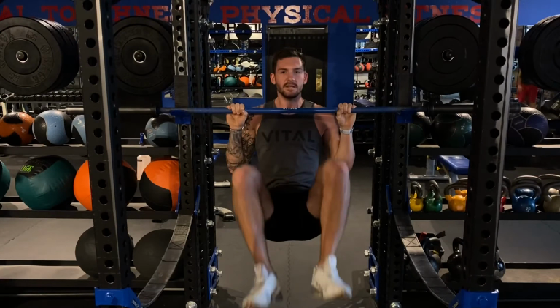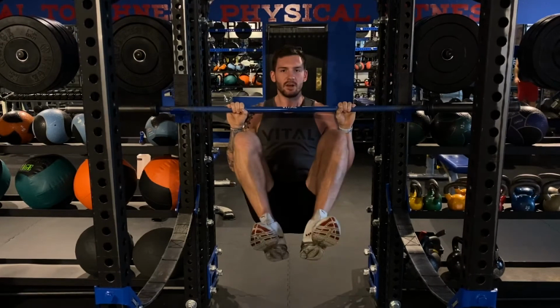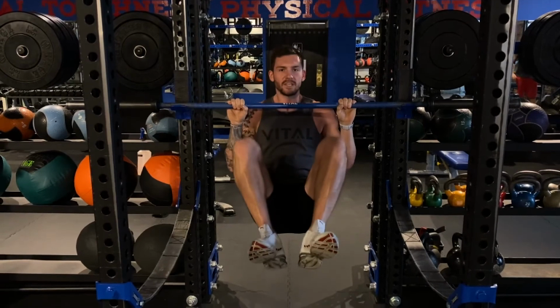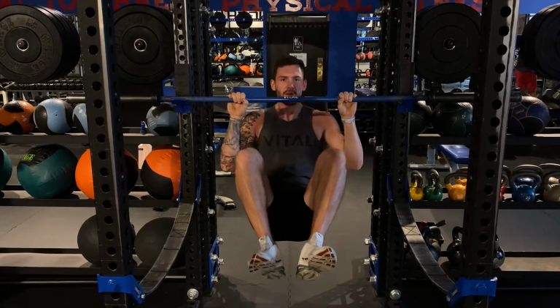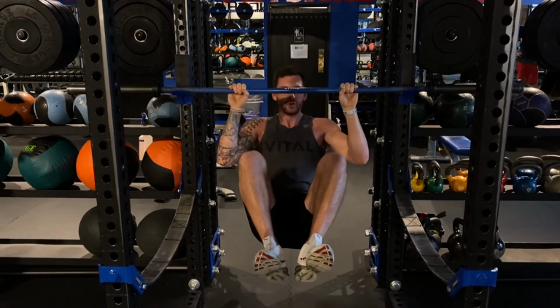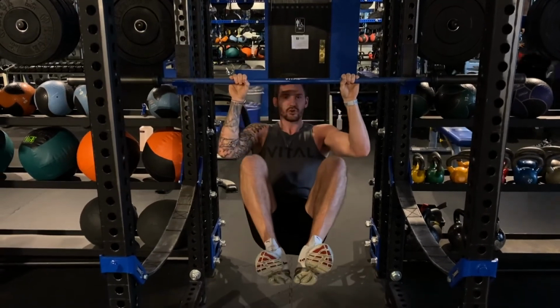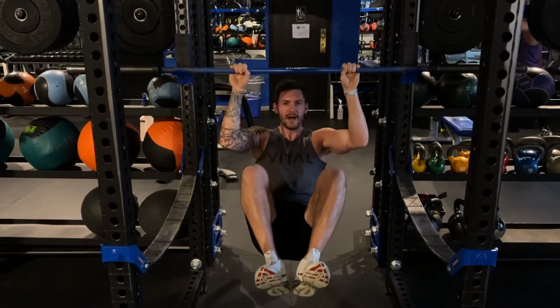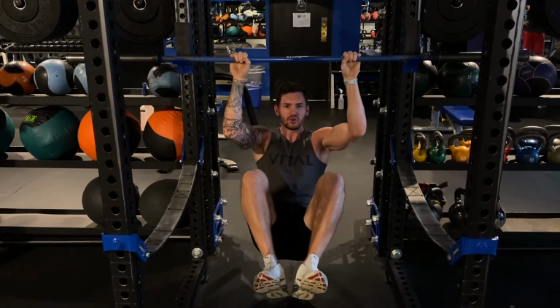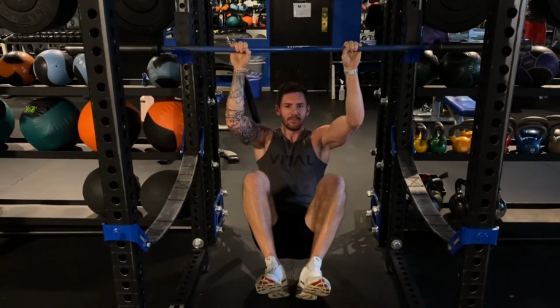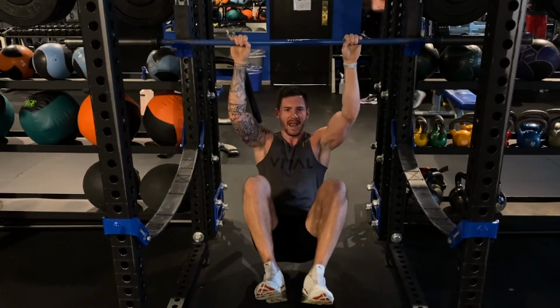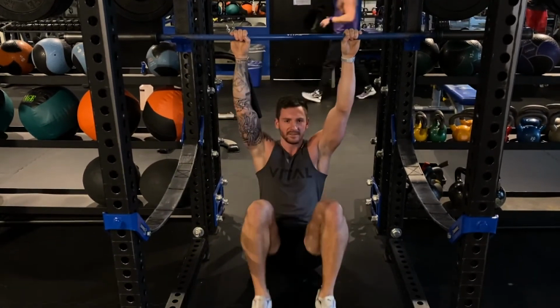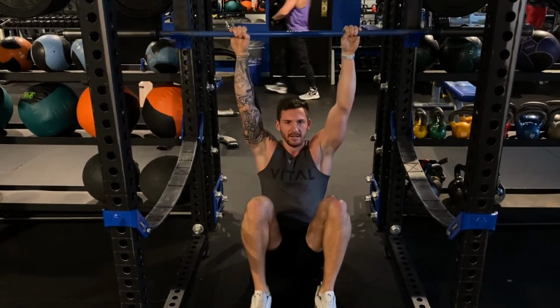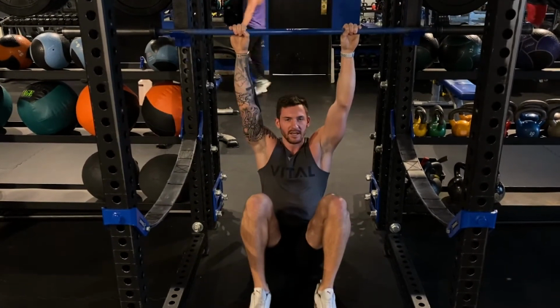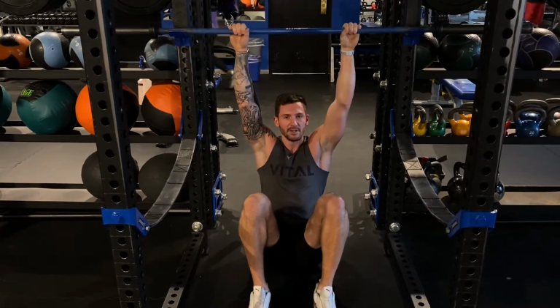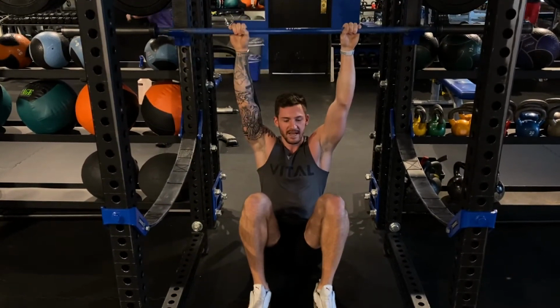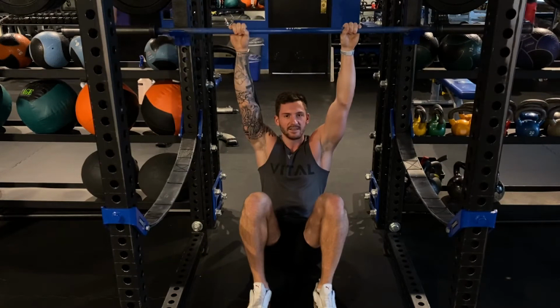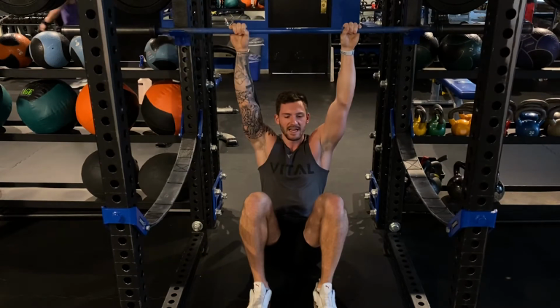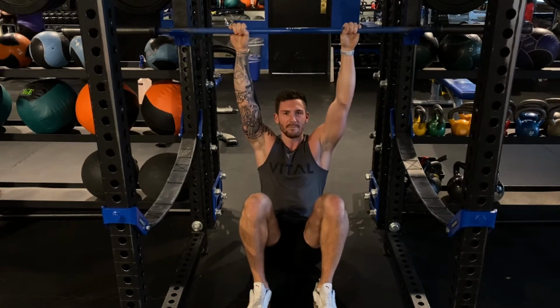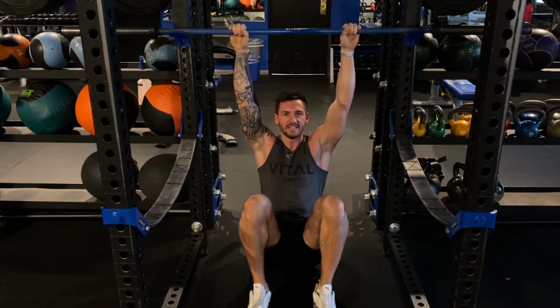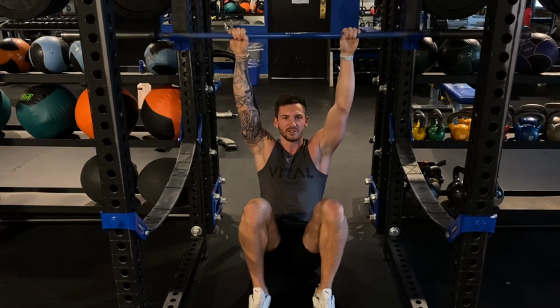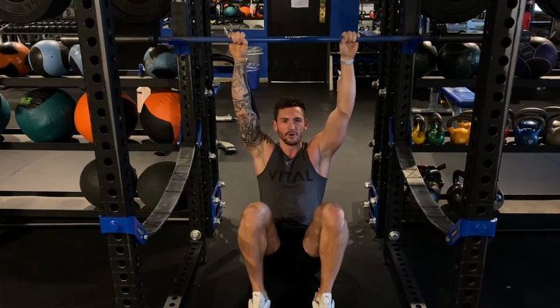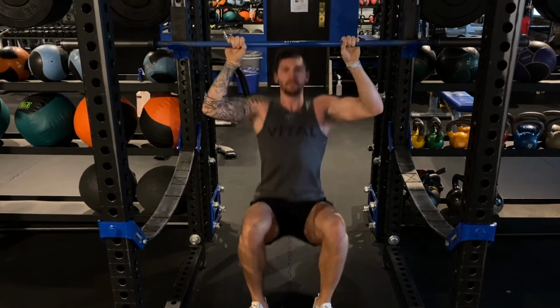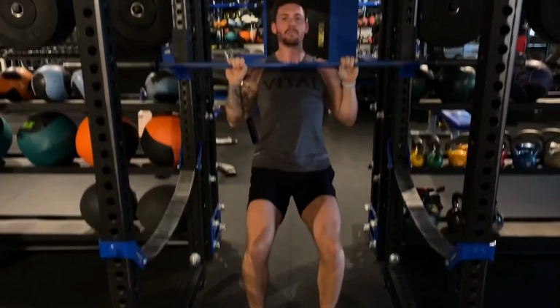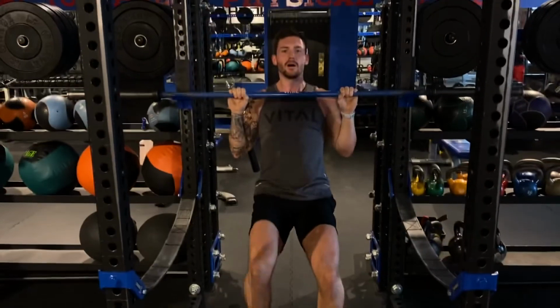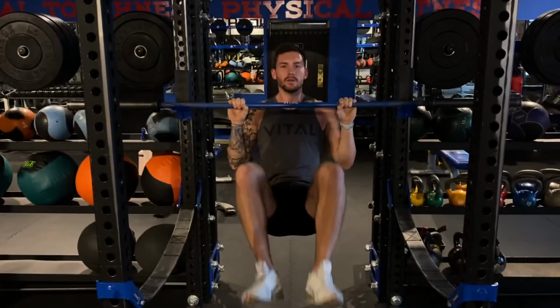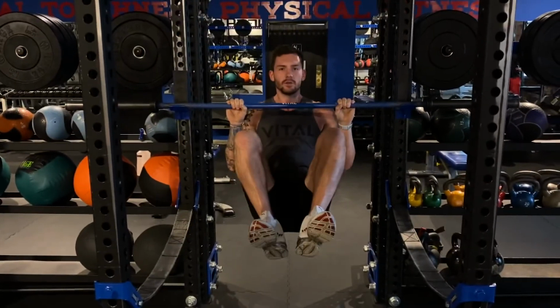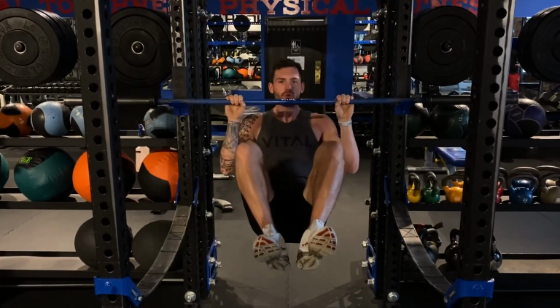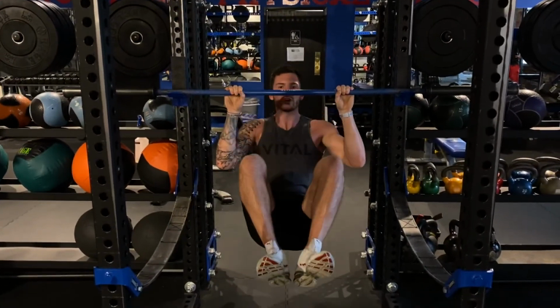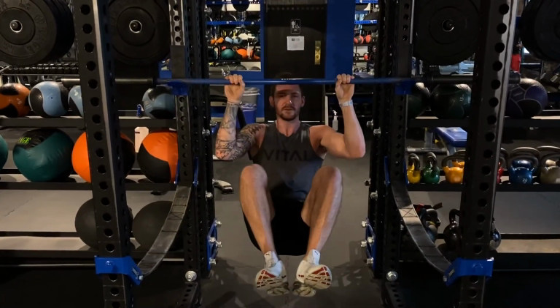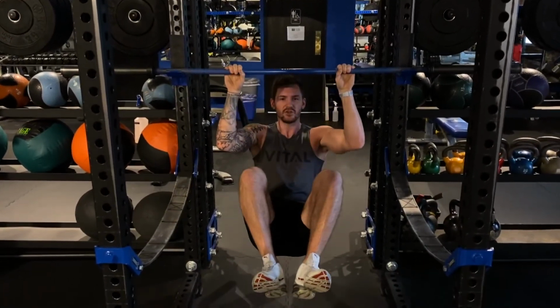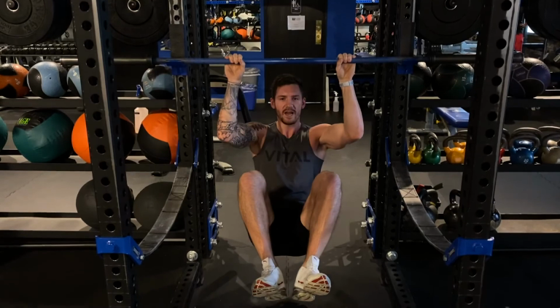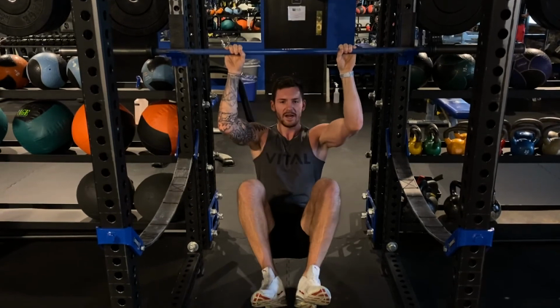Knees come up together, control down — trying to get my hands to fully extend at the same time my feet touch the floor. Then back up. Control yourself as much as you can on the way down.